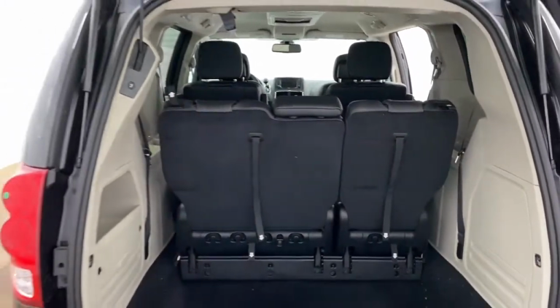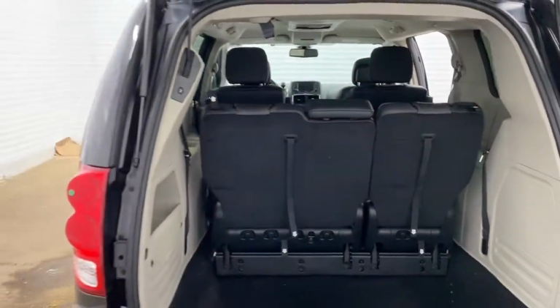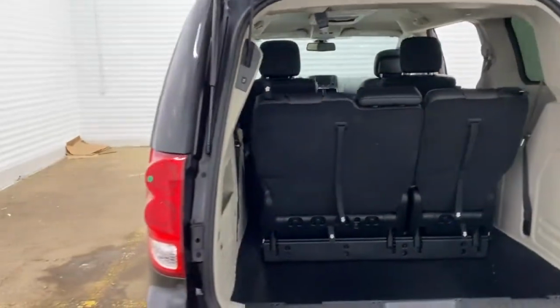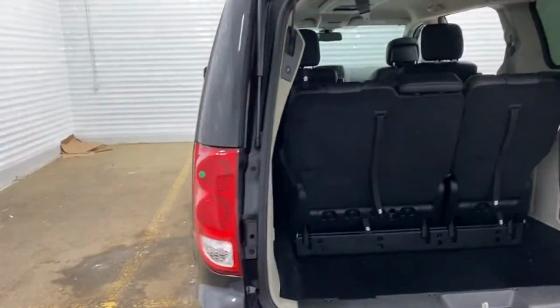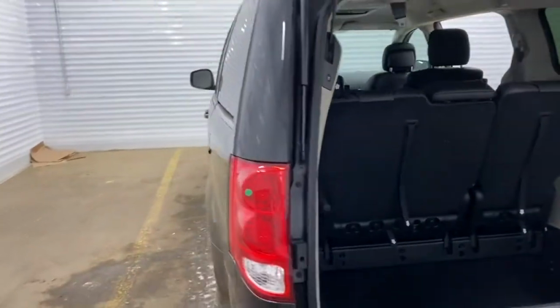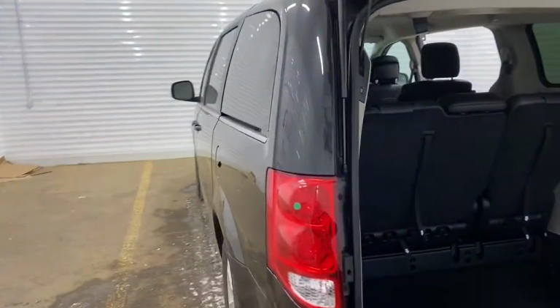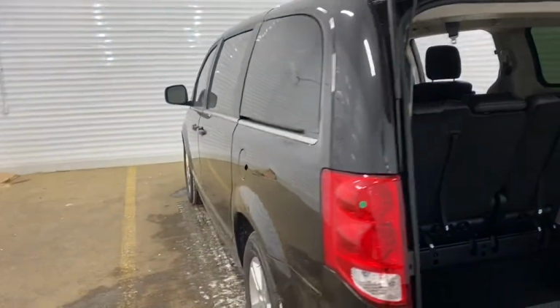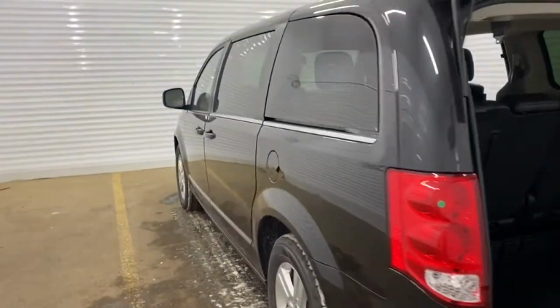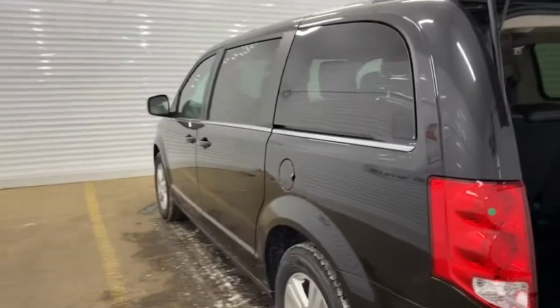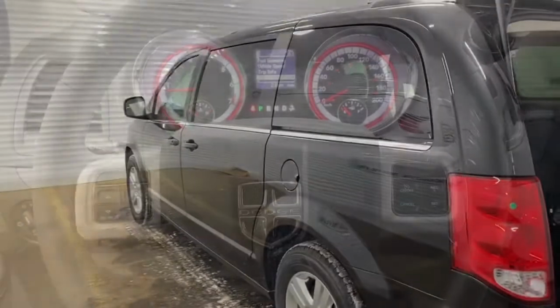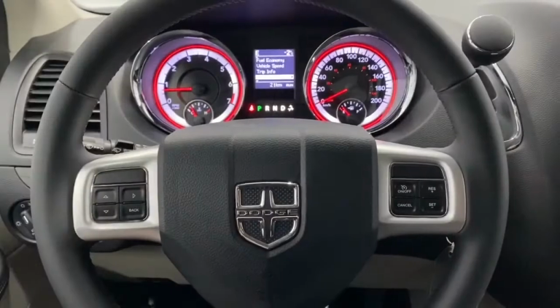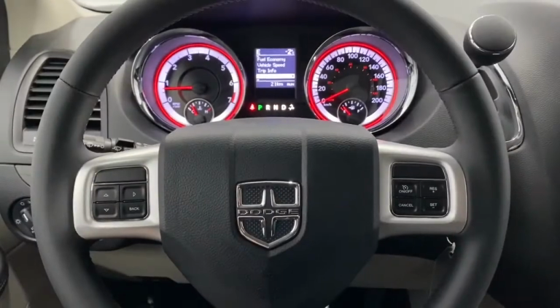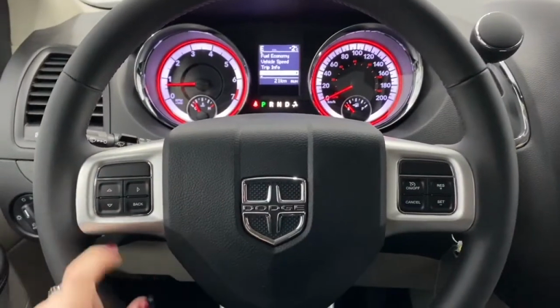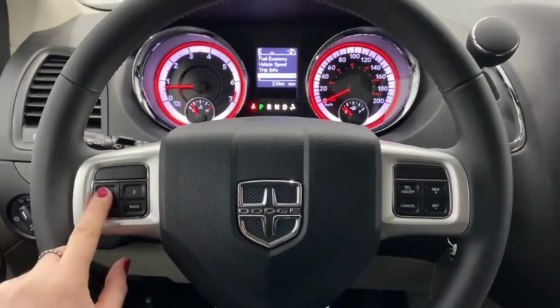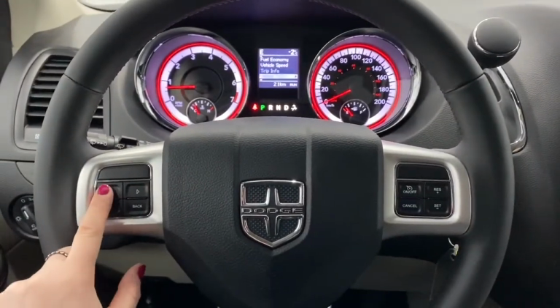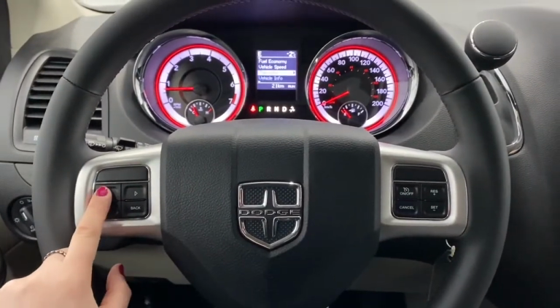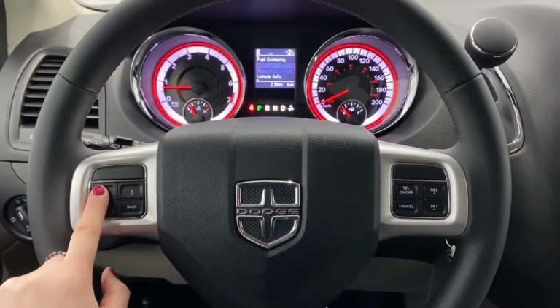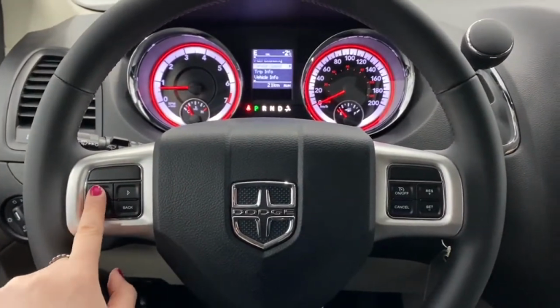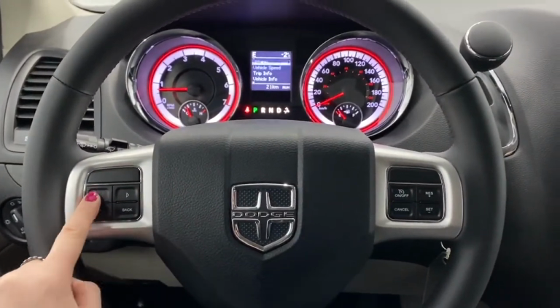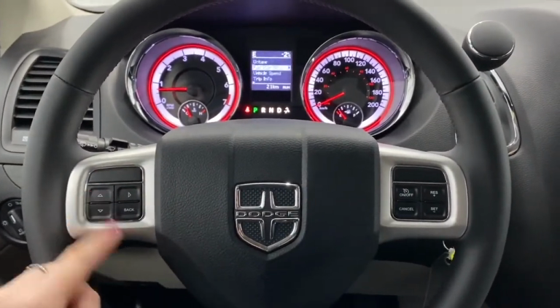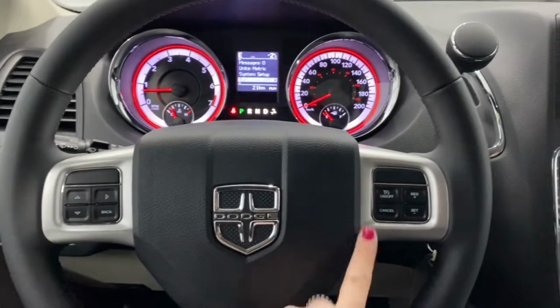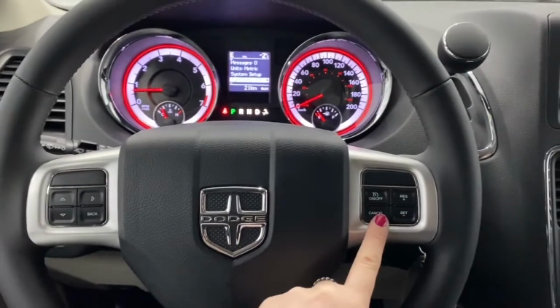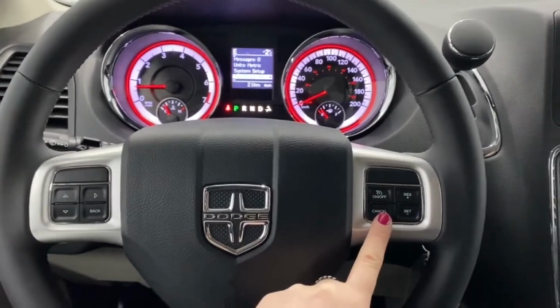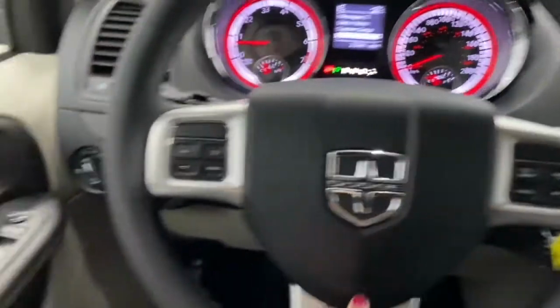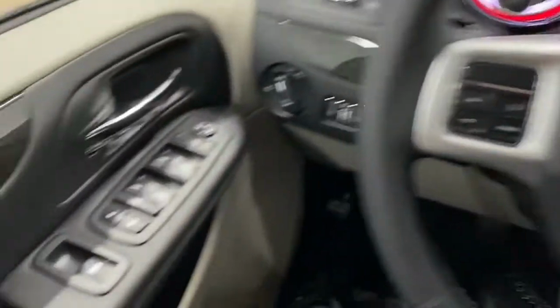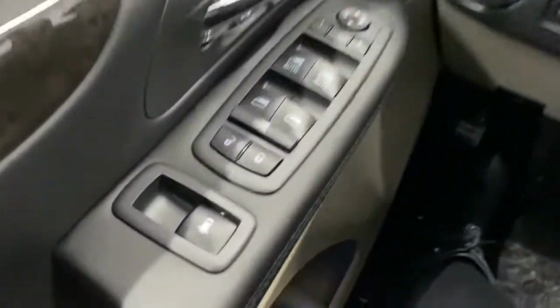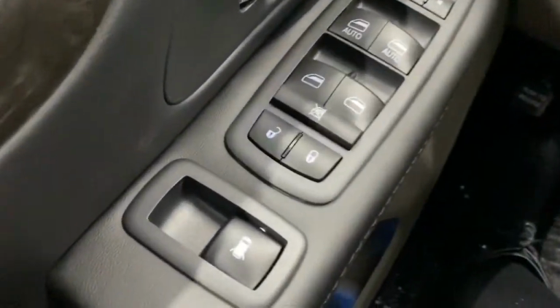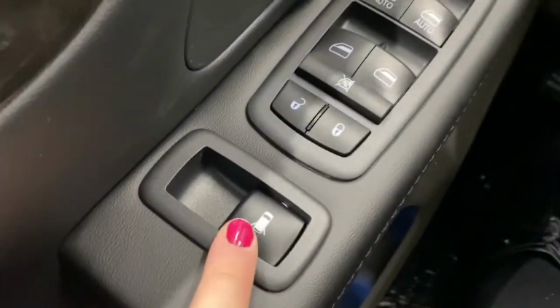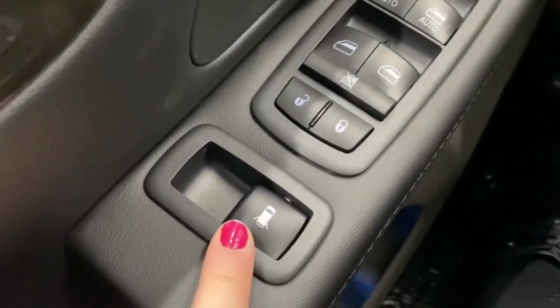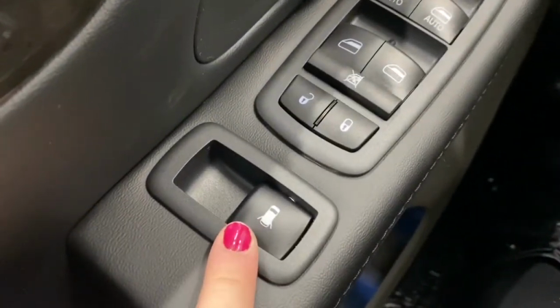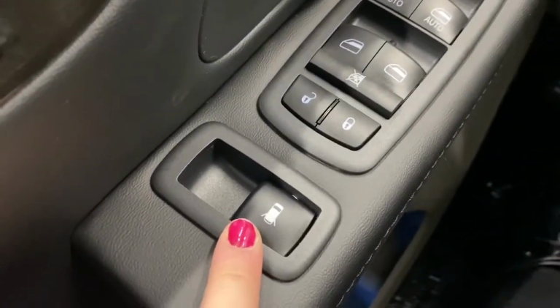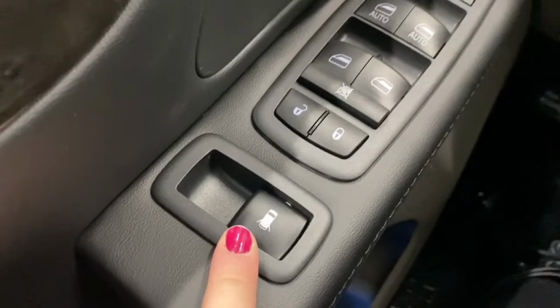We will now go take a look on the inside of the vehicle. These buttons right here control what you see up on the dash. Here are the cruise control settings, and right here is the button for the rear automatic doors.